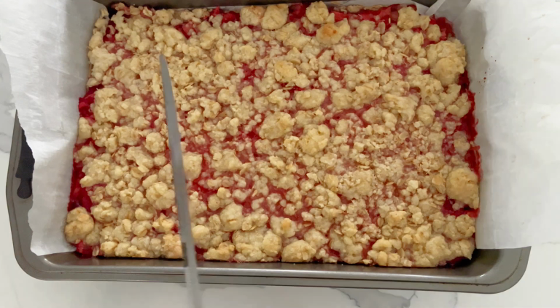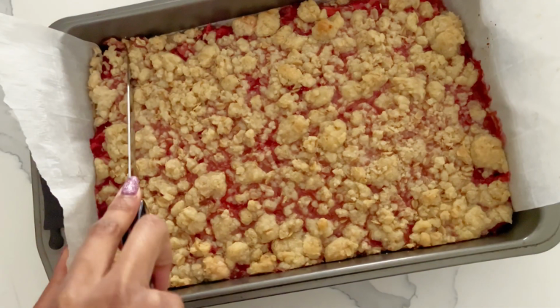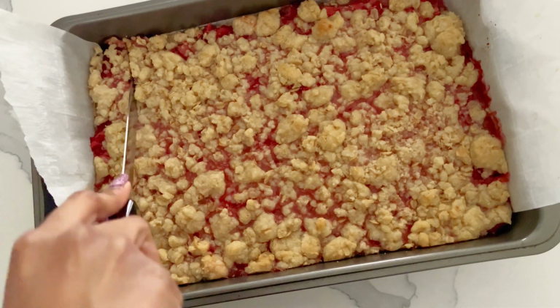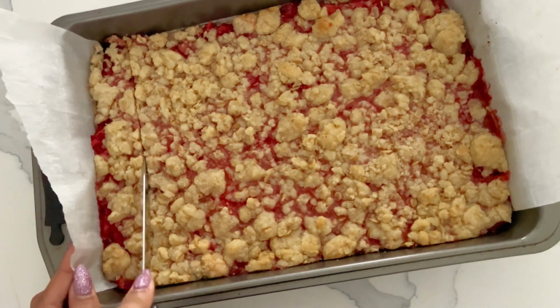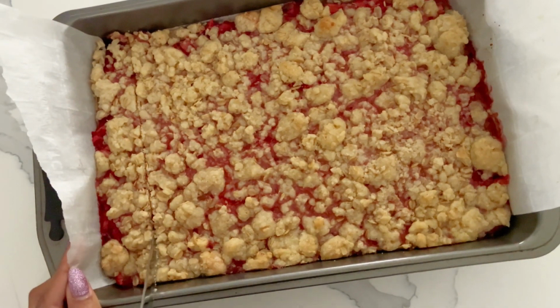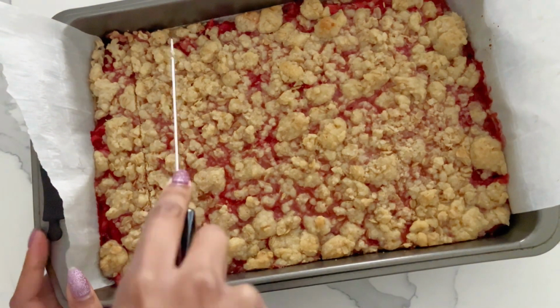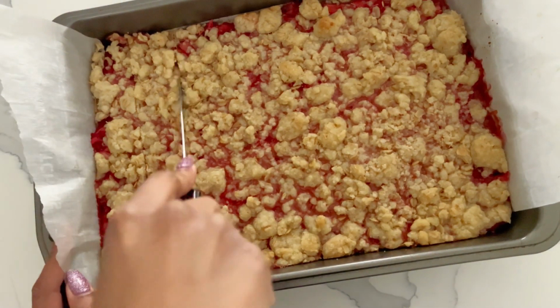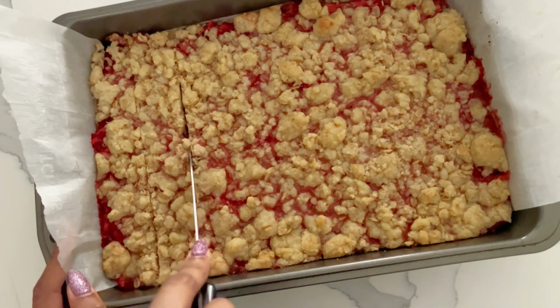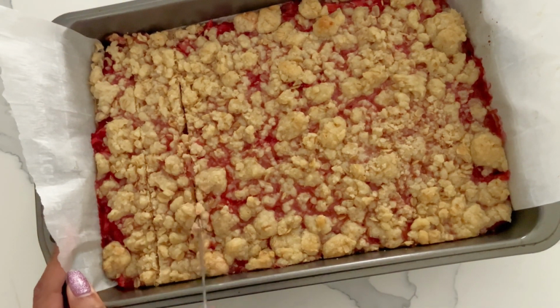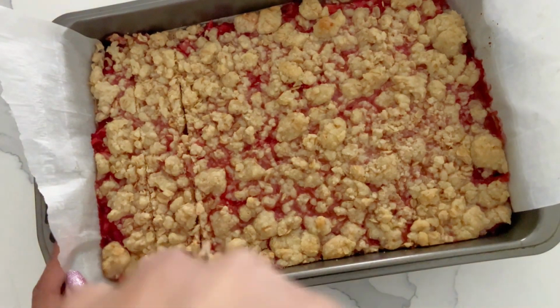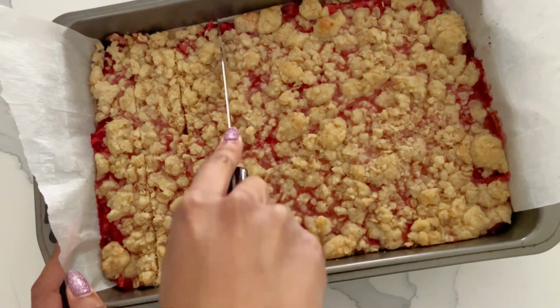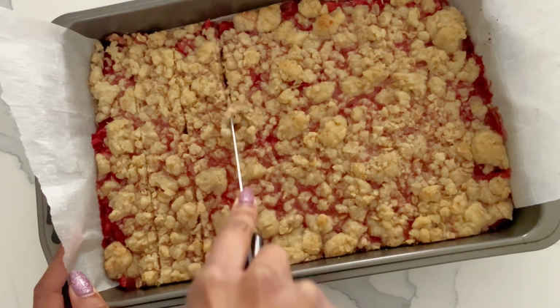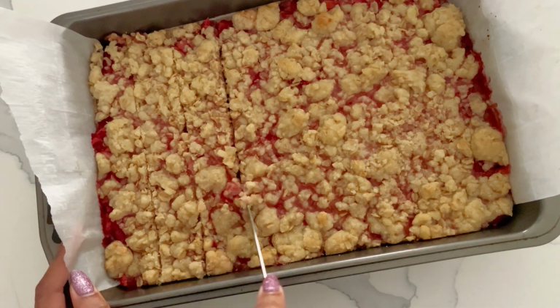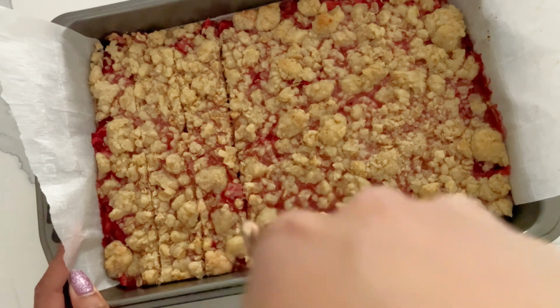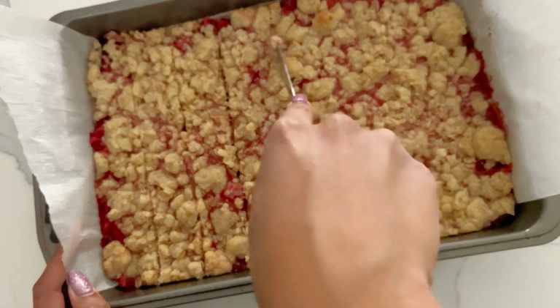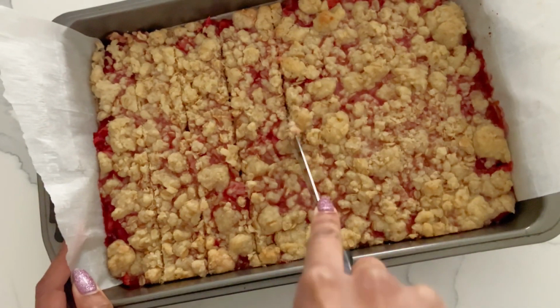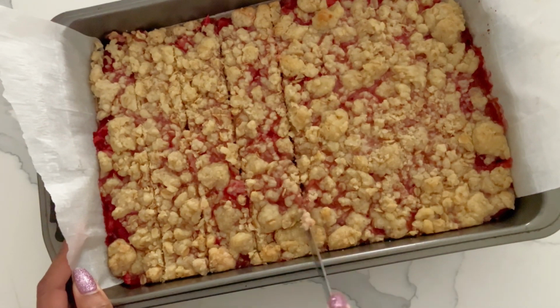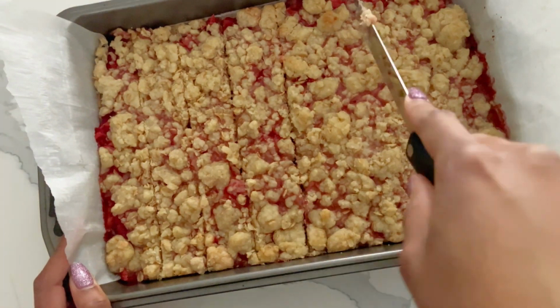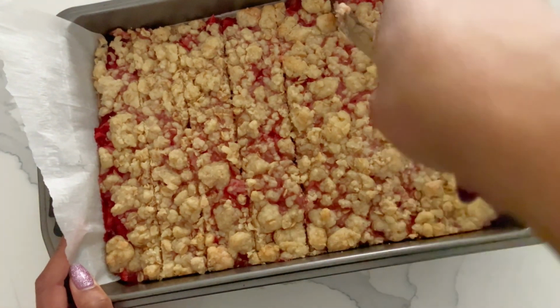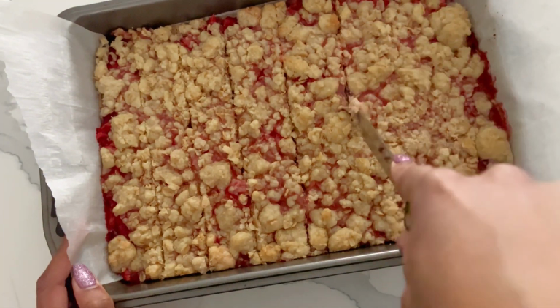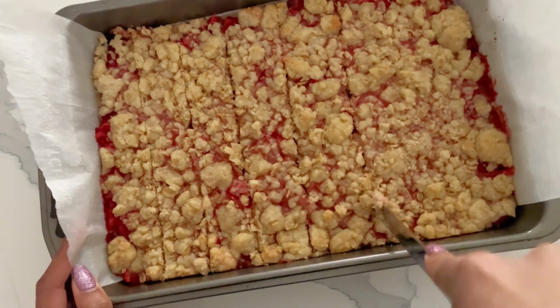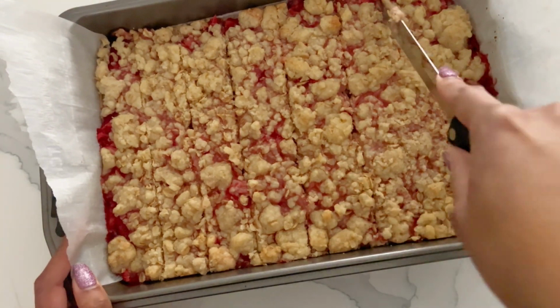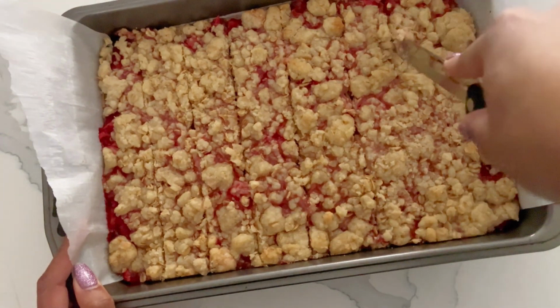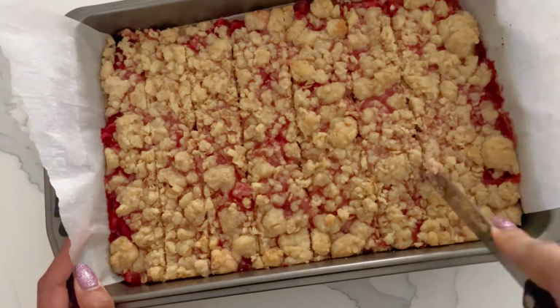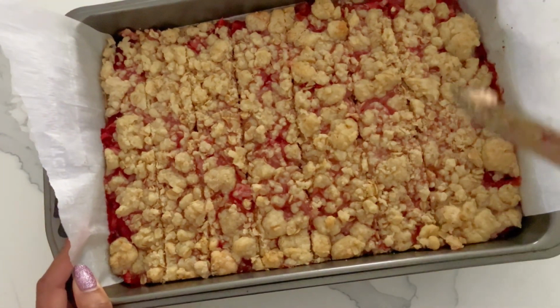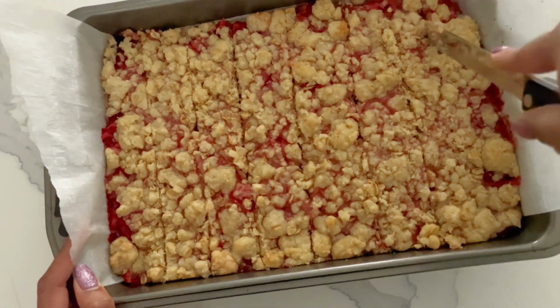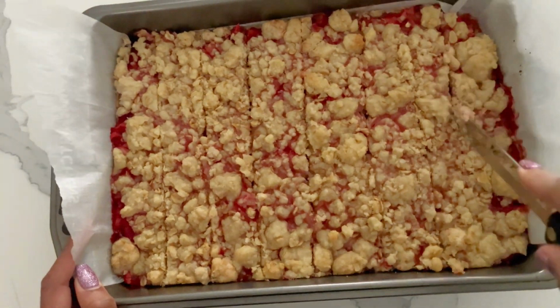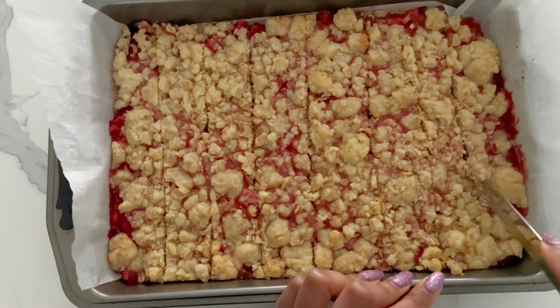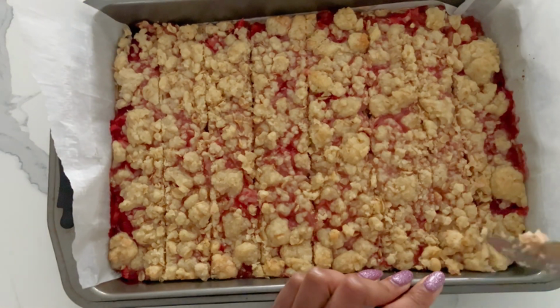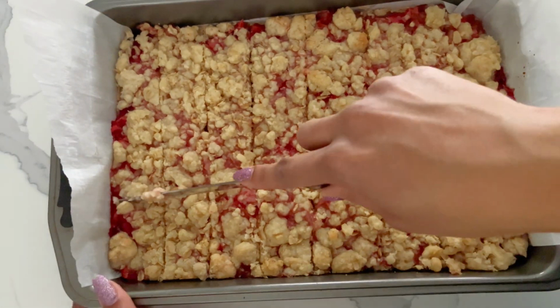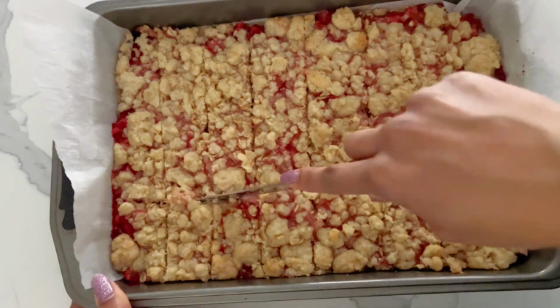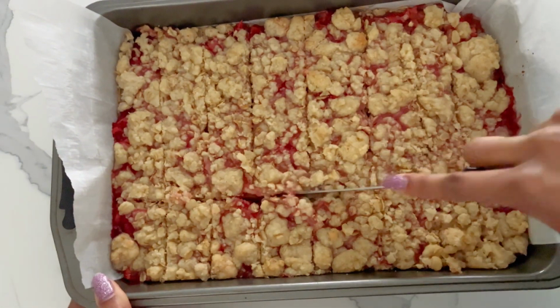Hi everyone! I am so so happy to officially say it's now summer. In the summer, I love to make fruity desserts. So for this one, I made a lemon strawberry shortbread crumble bar.